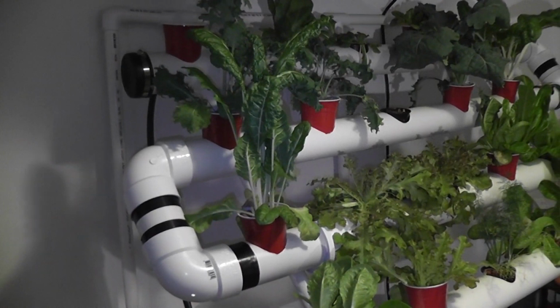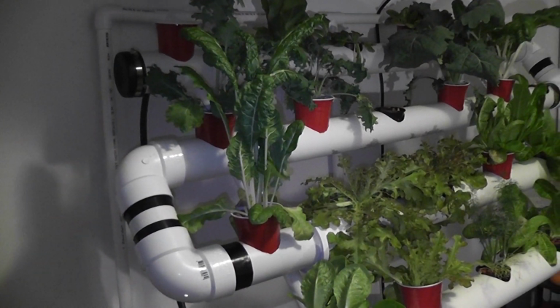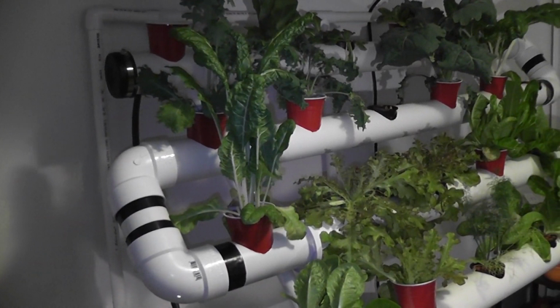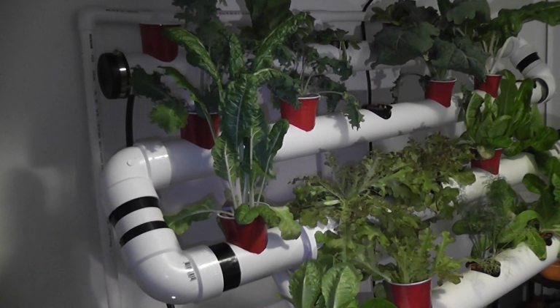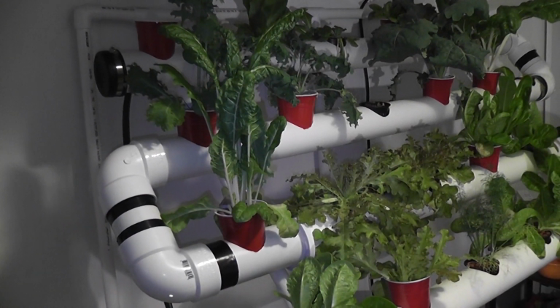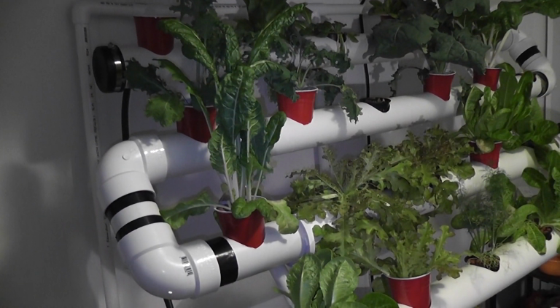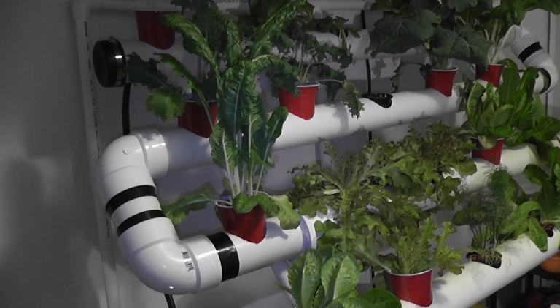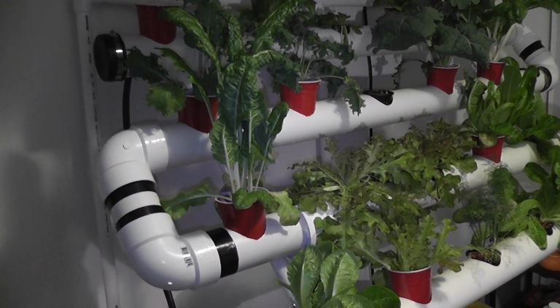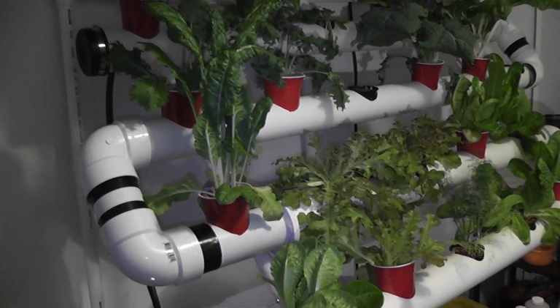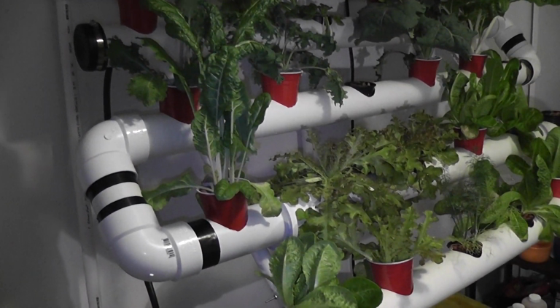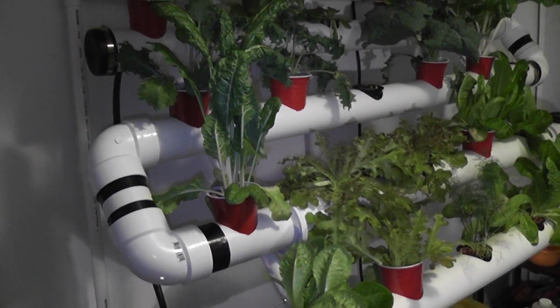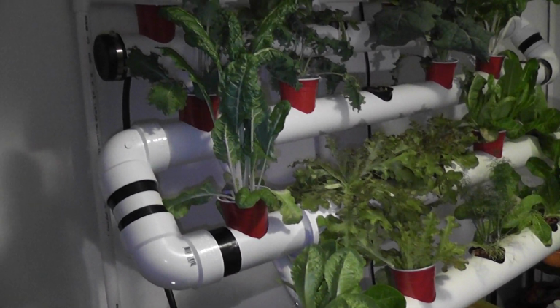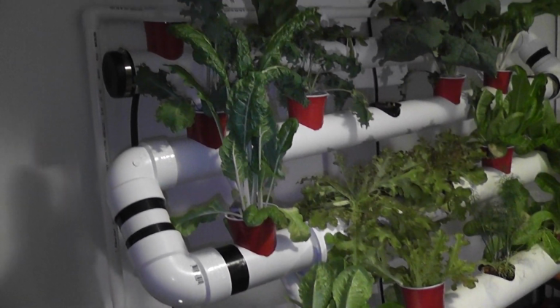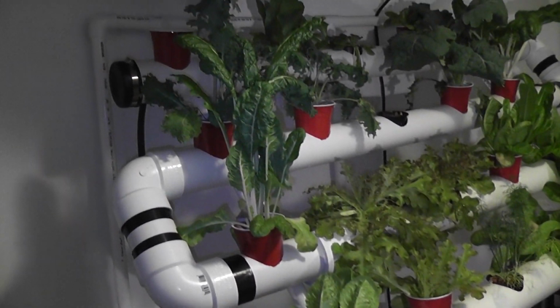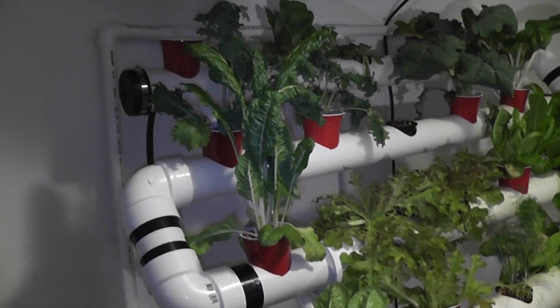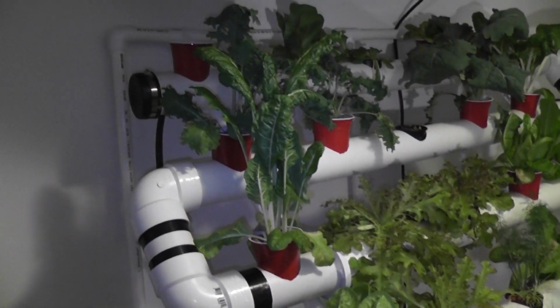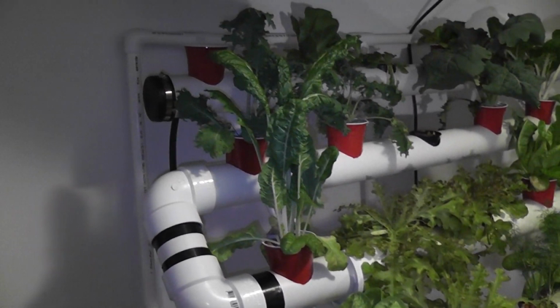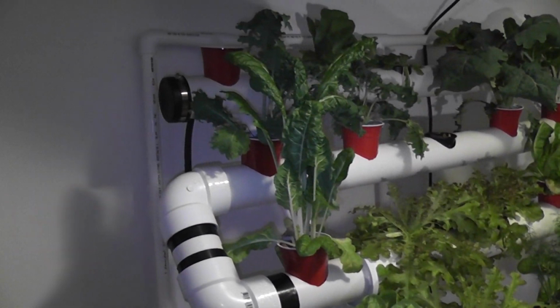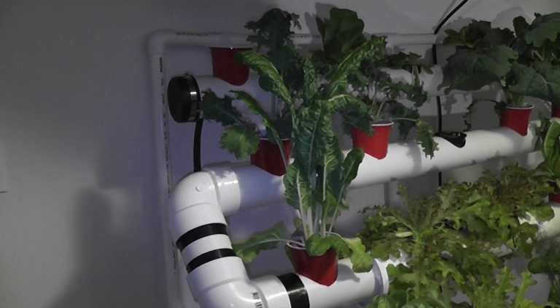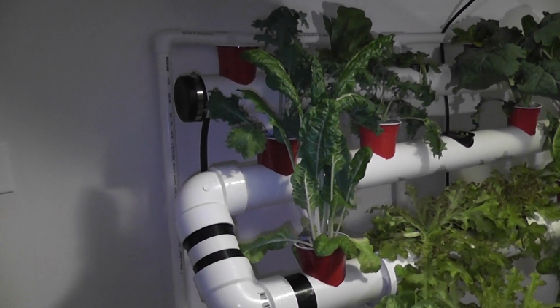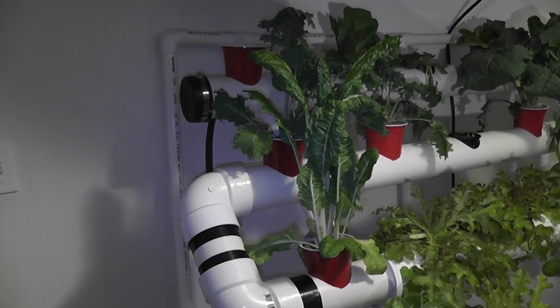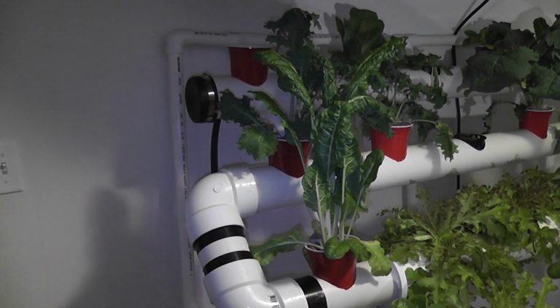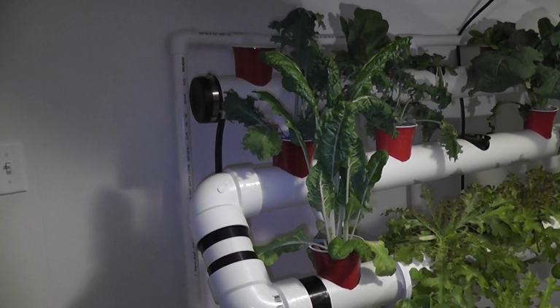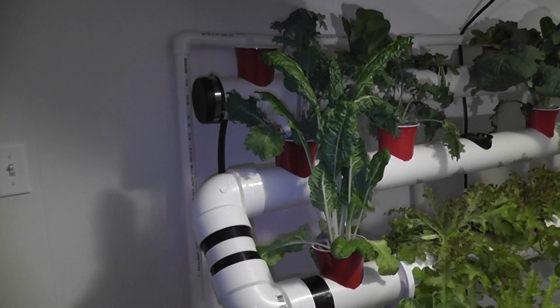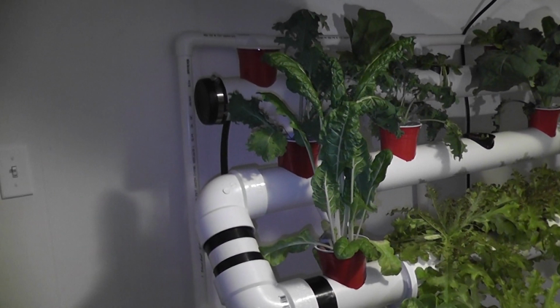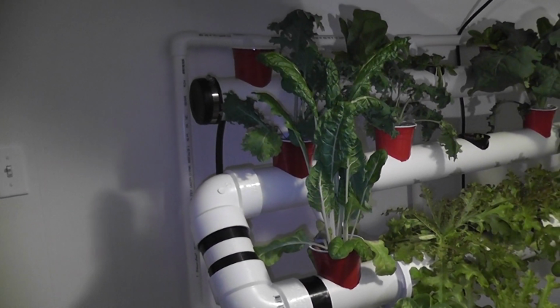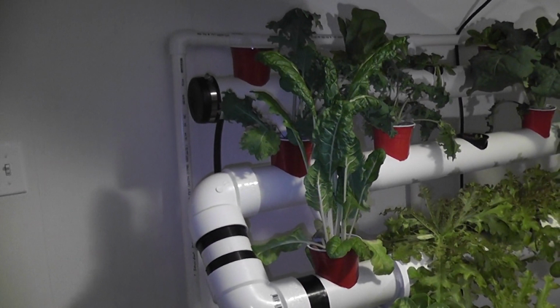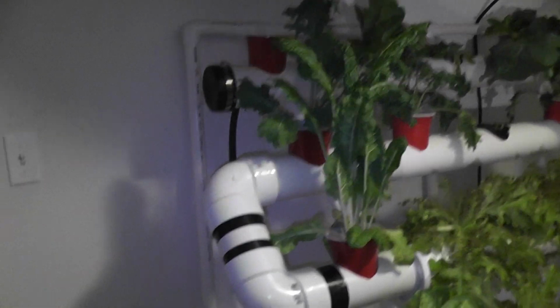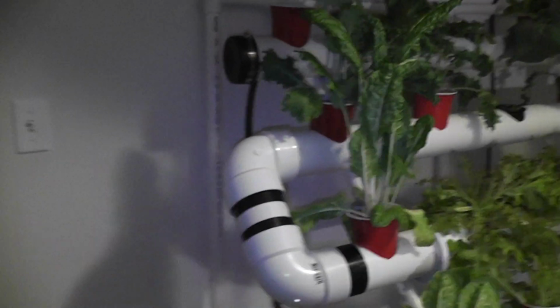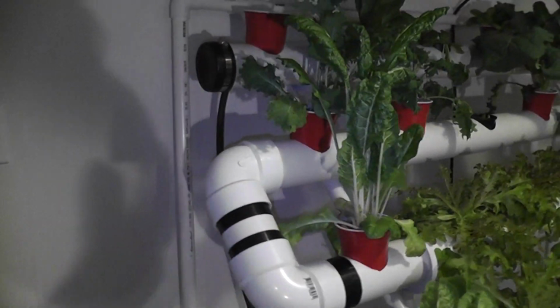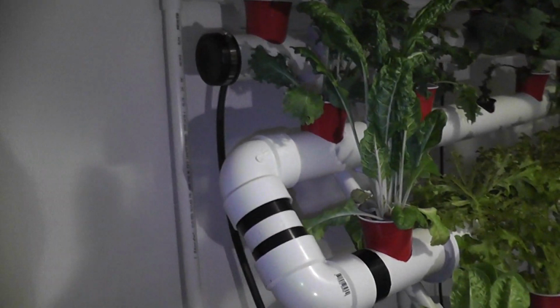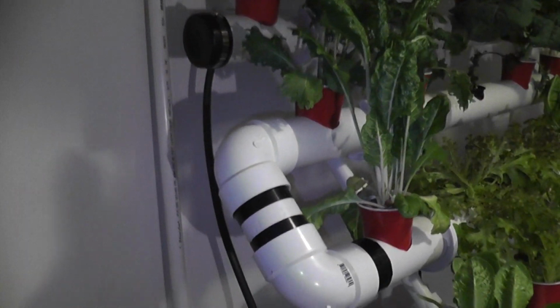Here's a brief explanation of the hydroponic unit. It's a nutrient film technique — I'll explain that.